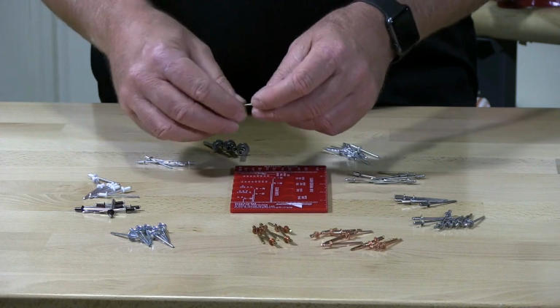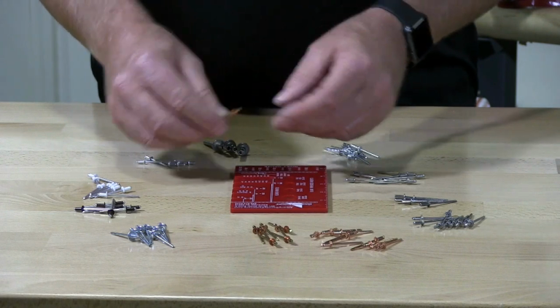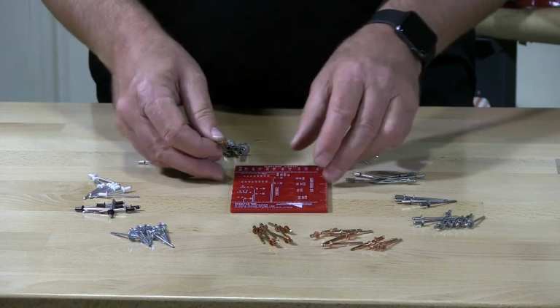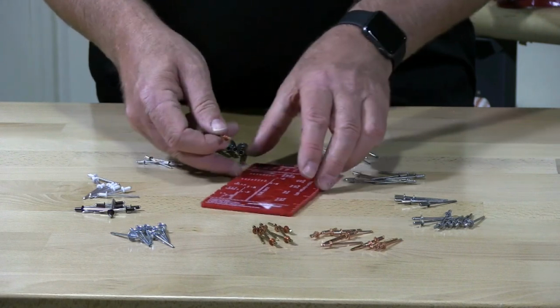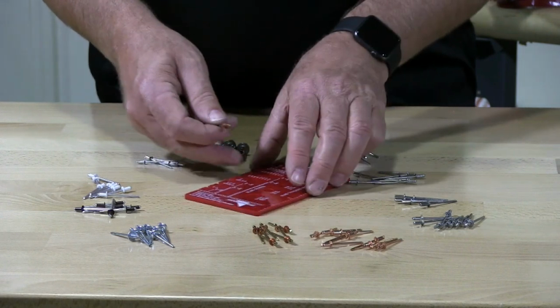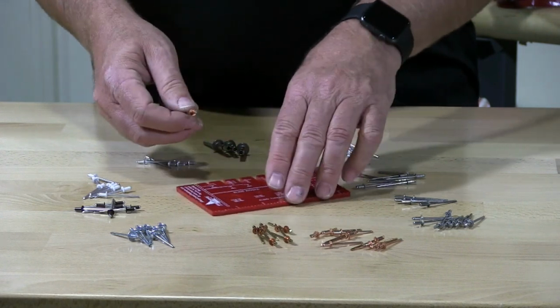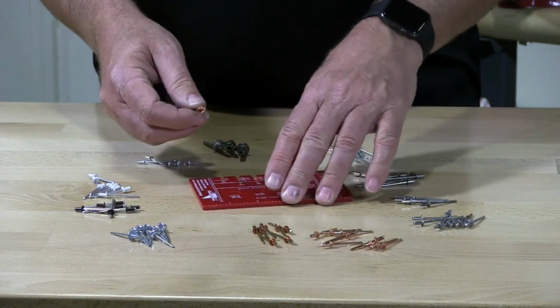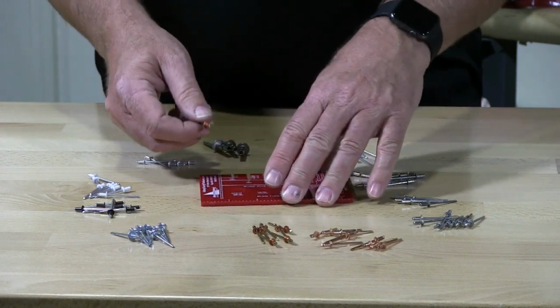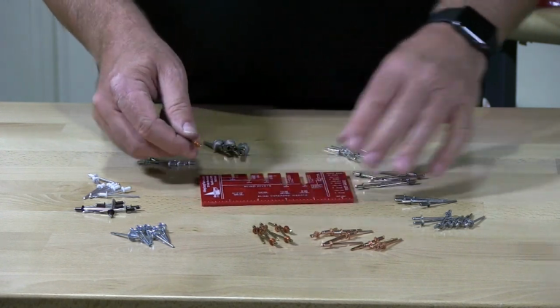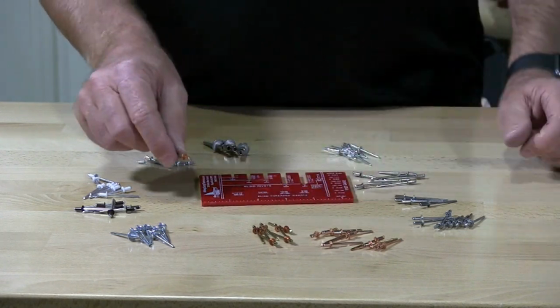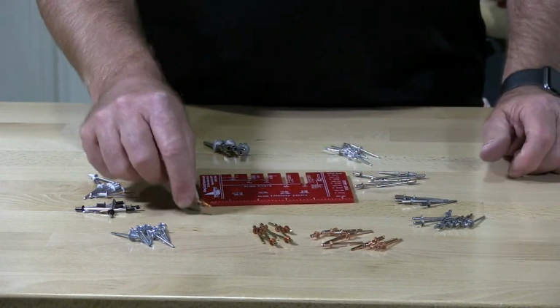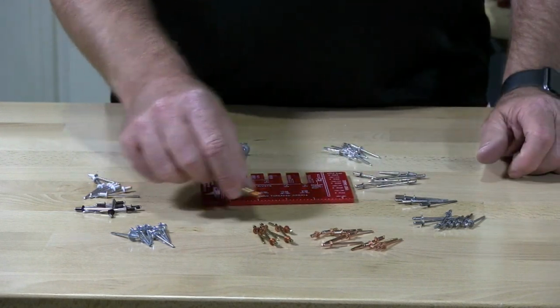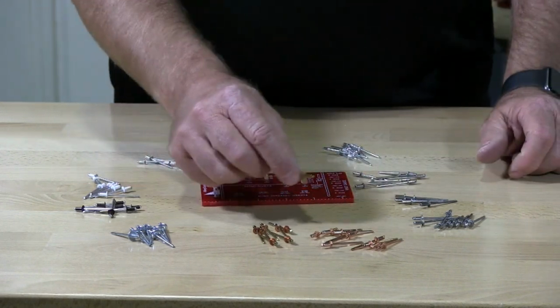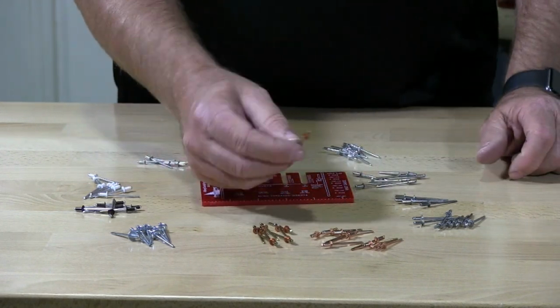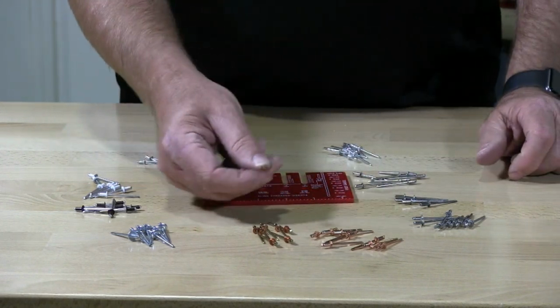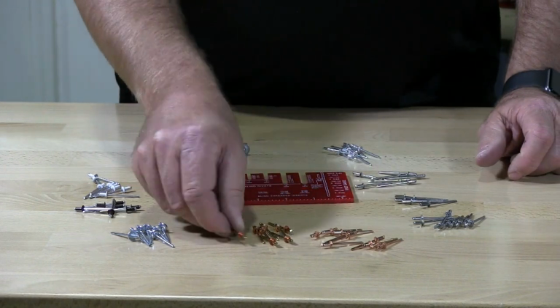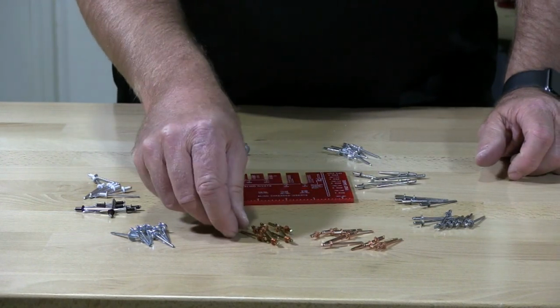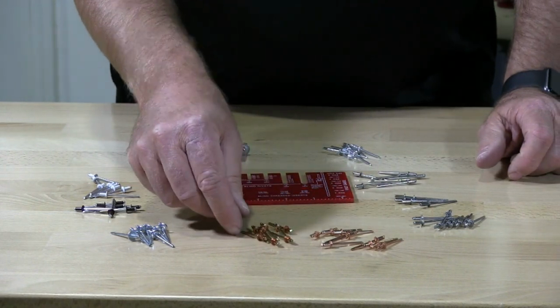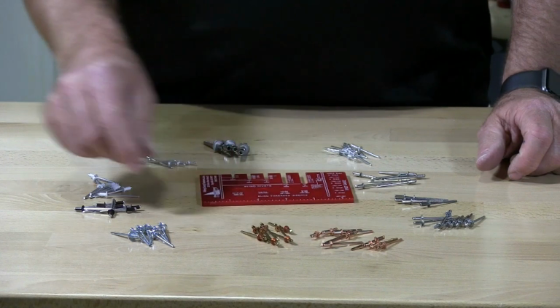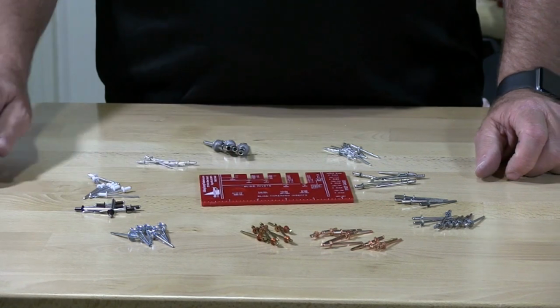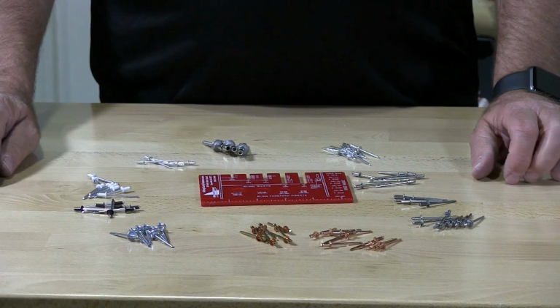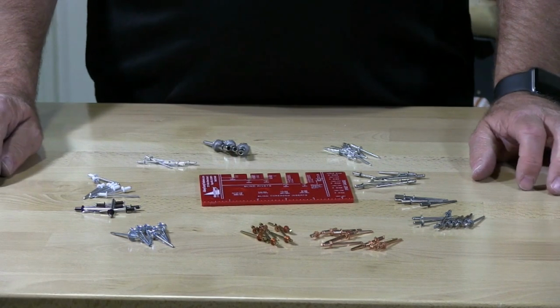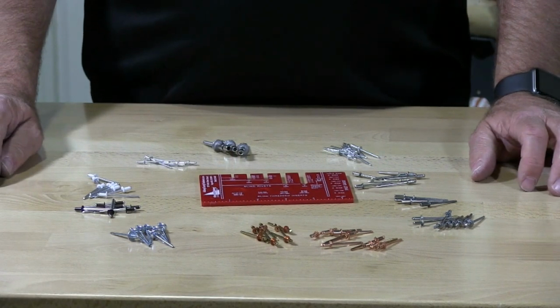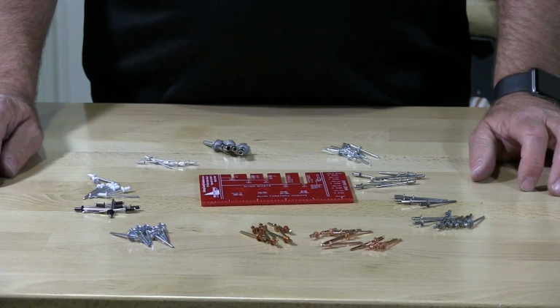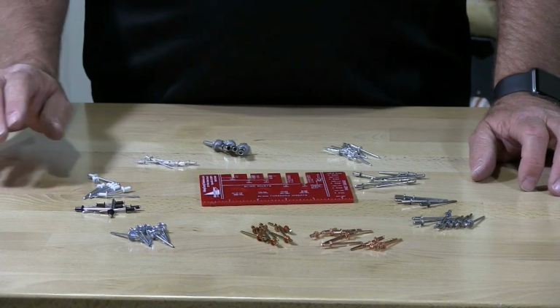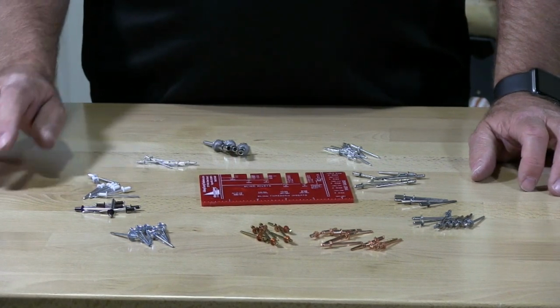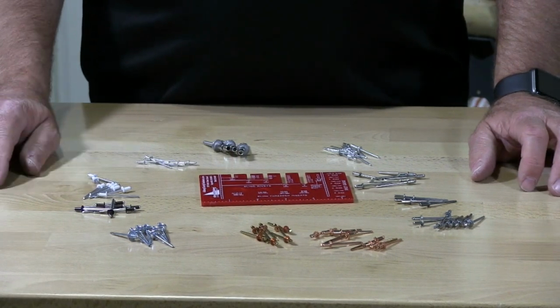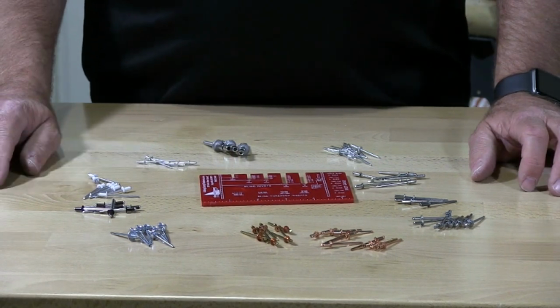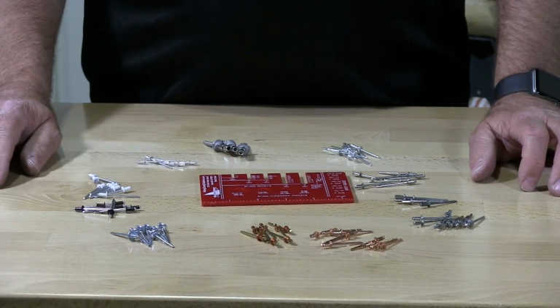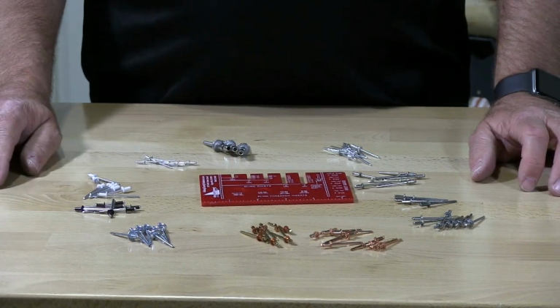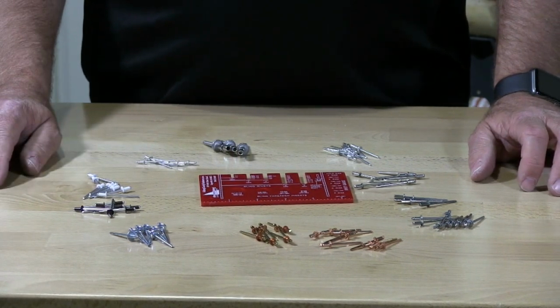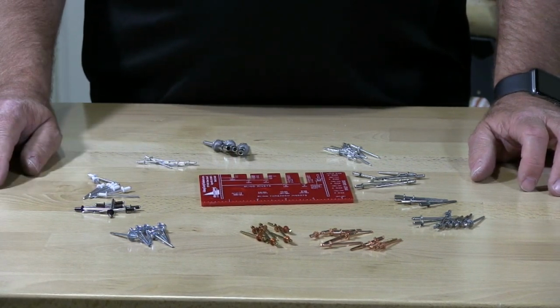And that's basically how you measure a rivet. You do not measure a rivet with a ruler.